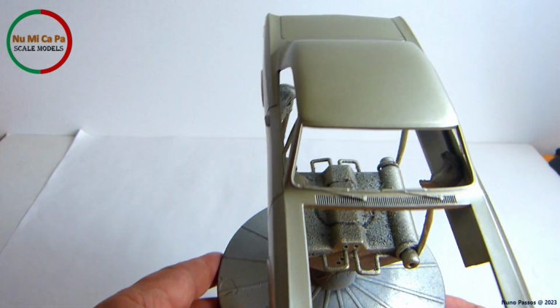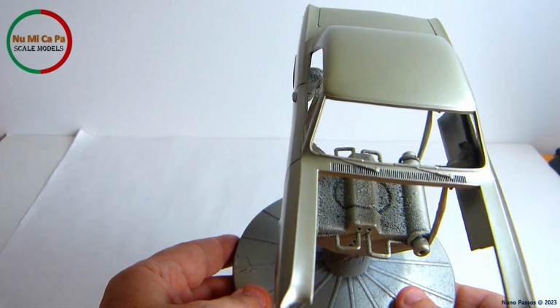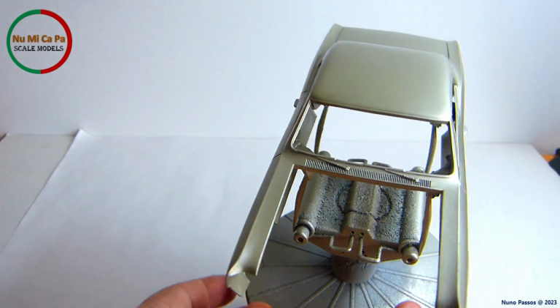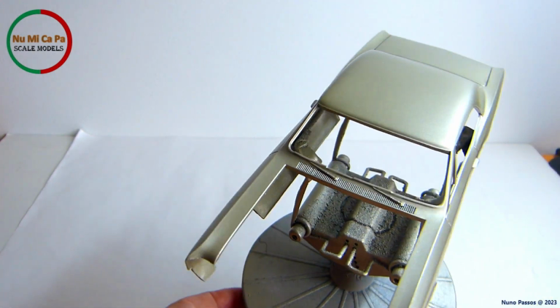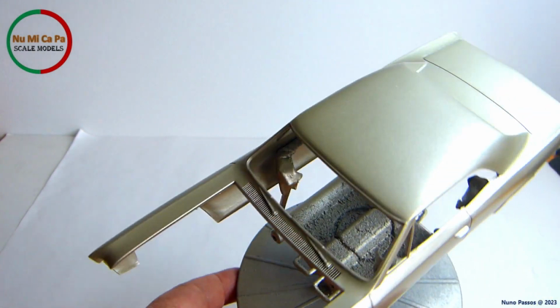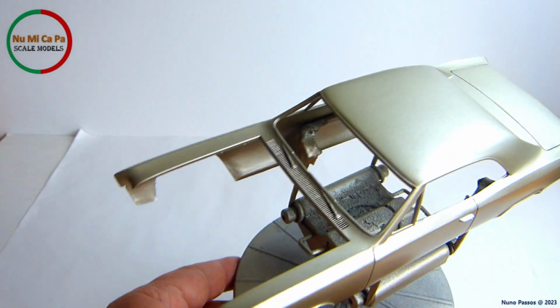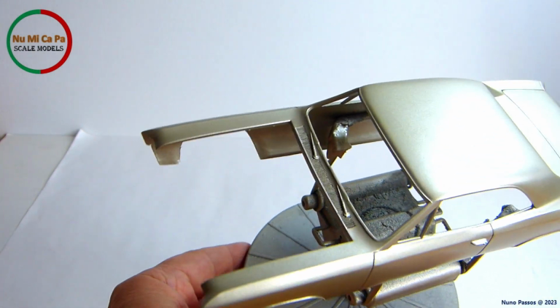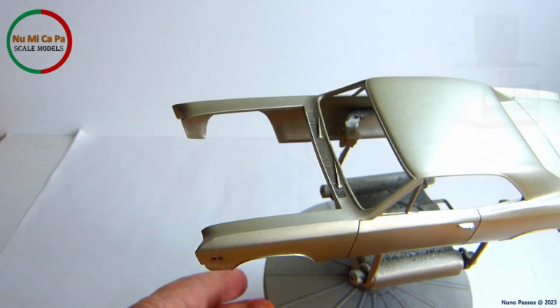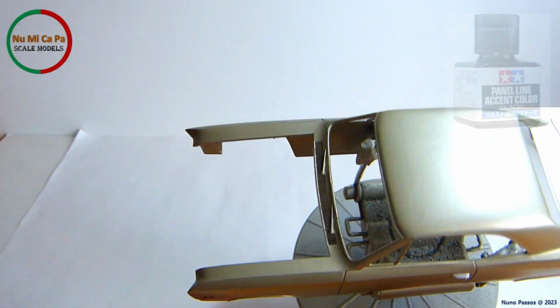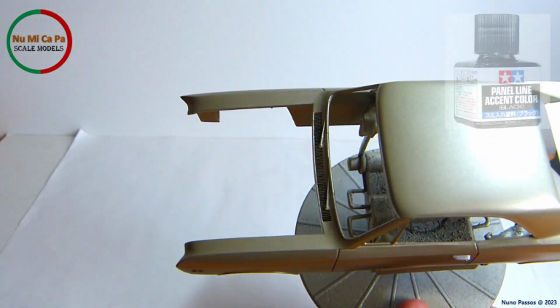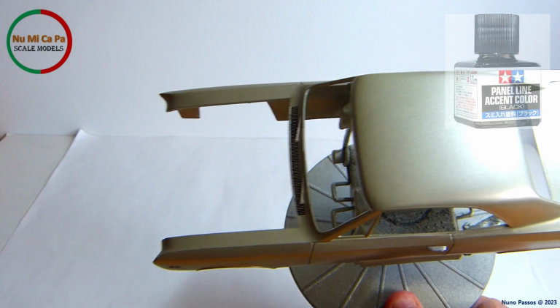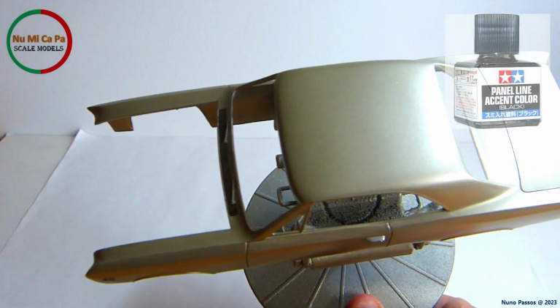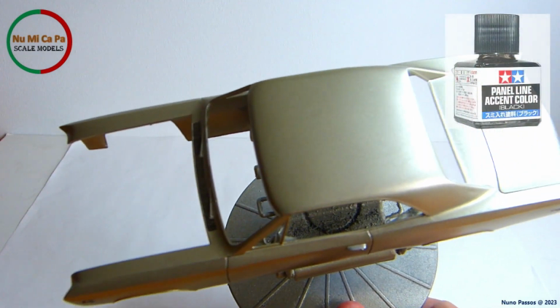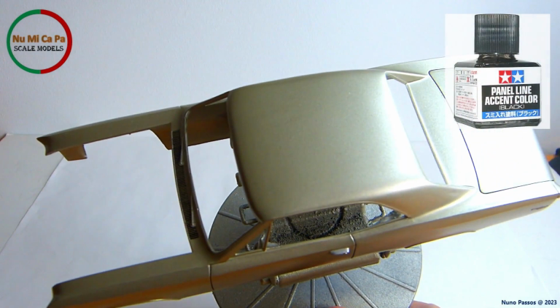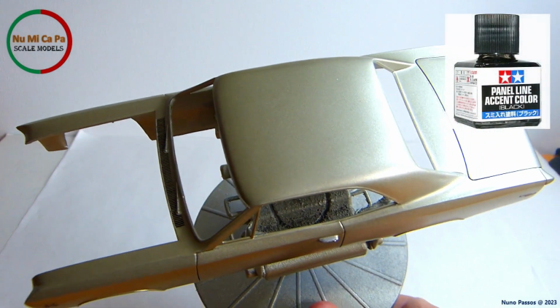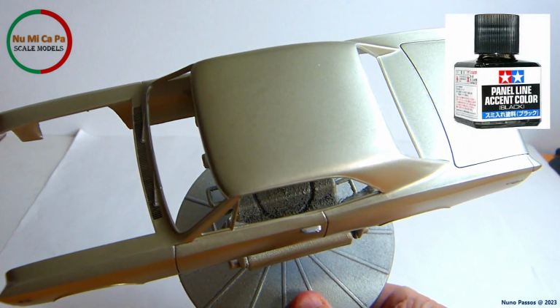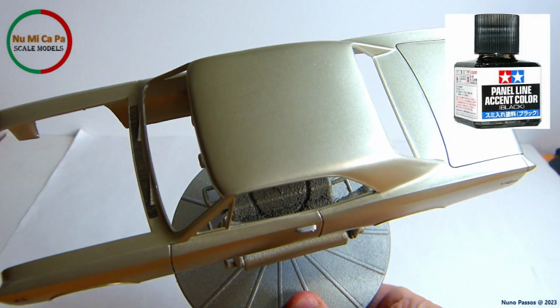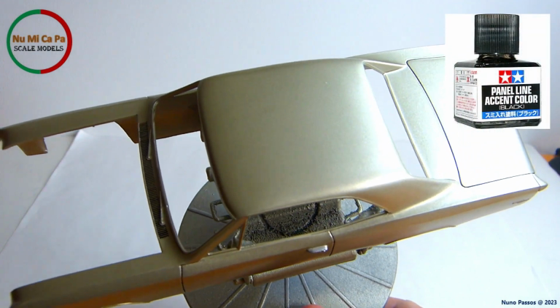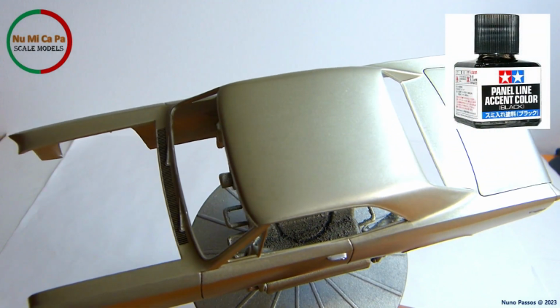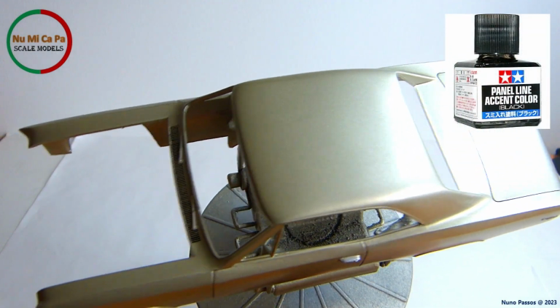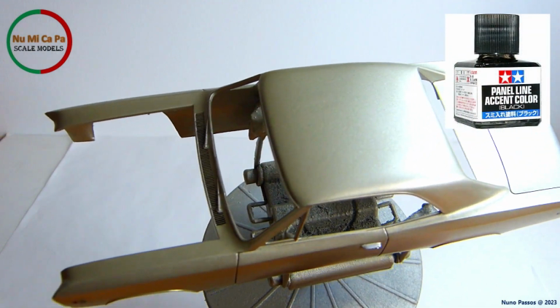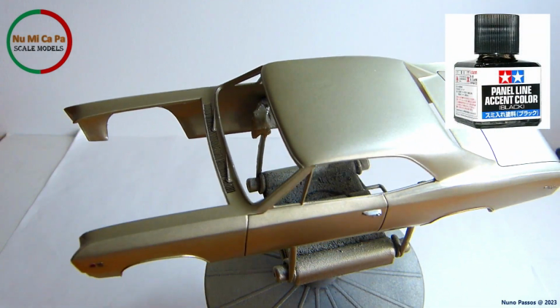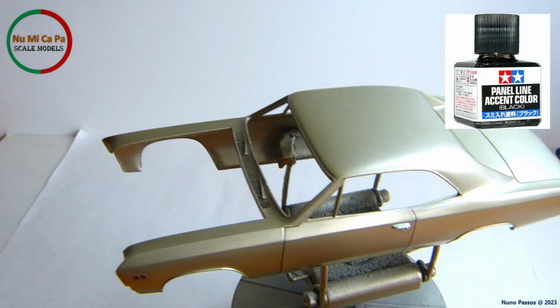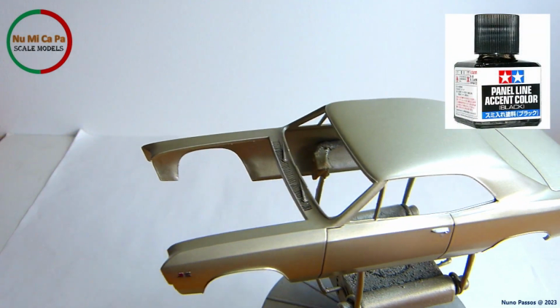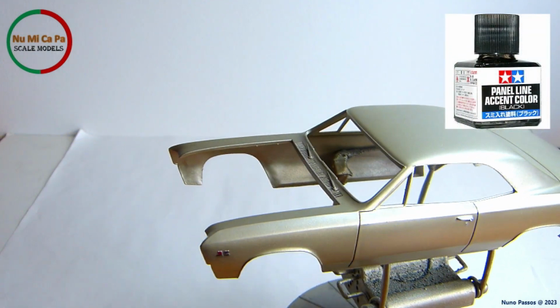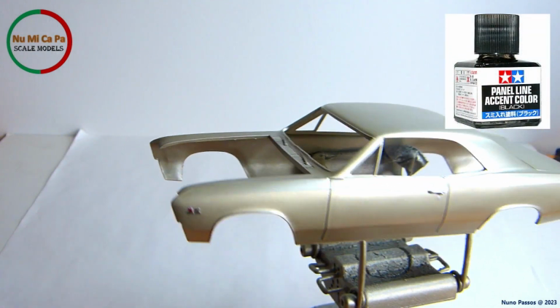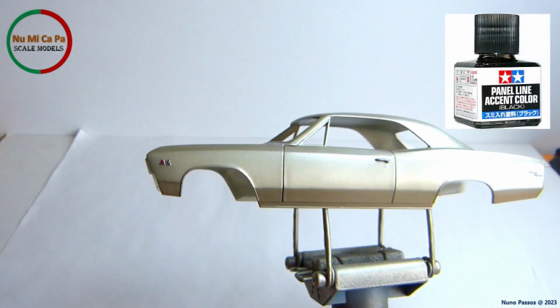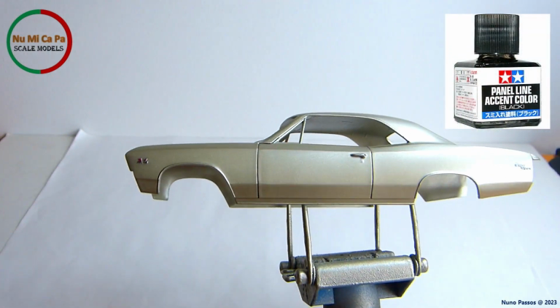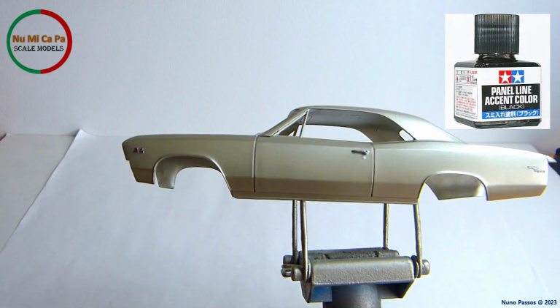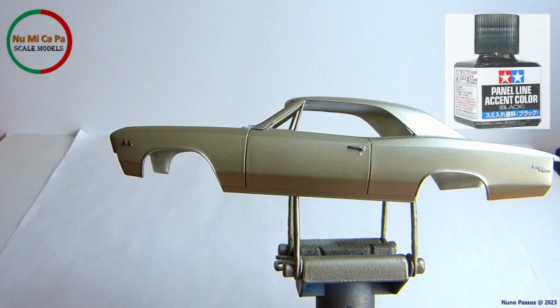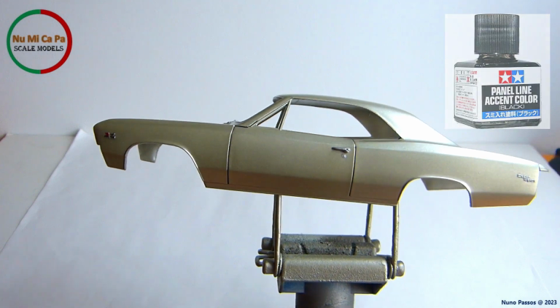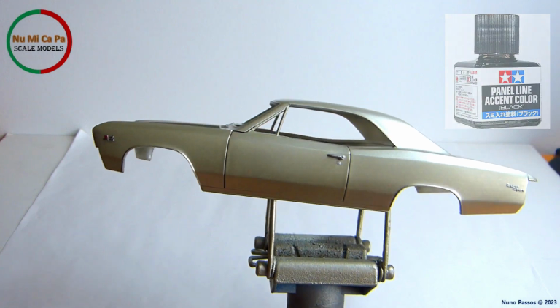Finally, I black-washed the grill near the front window as well as the panel lines of the doors and the trunk lid, also with Tamiya Panel Line Accent Color Black.